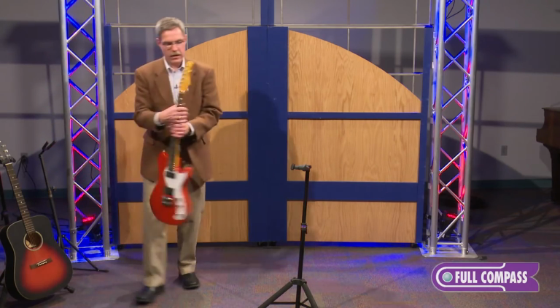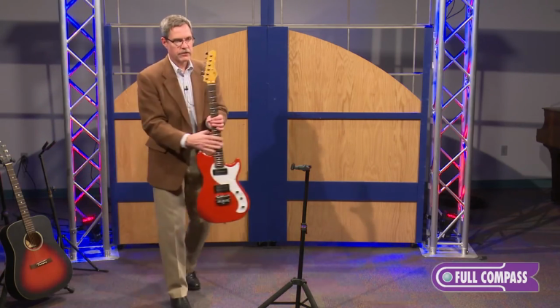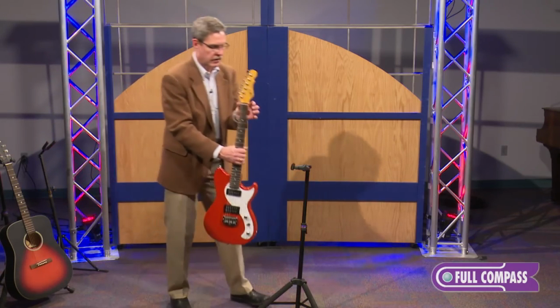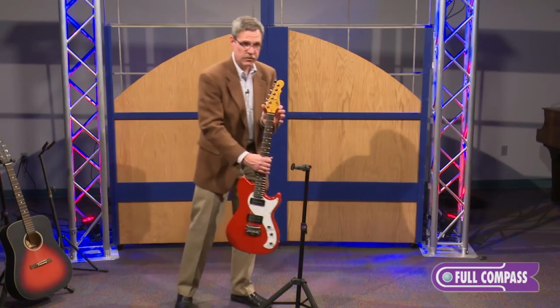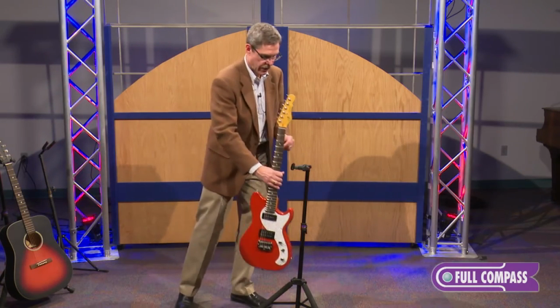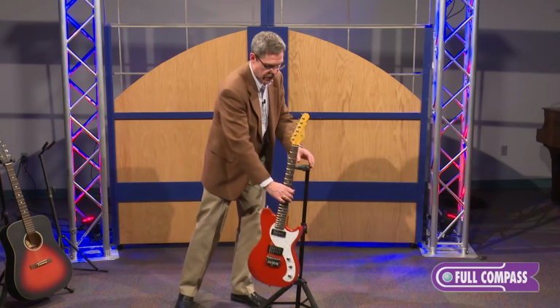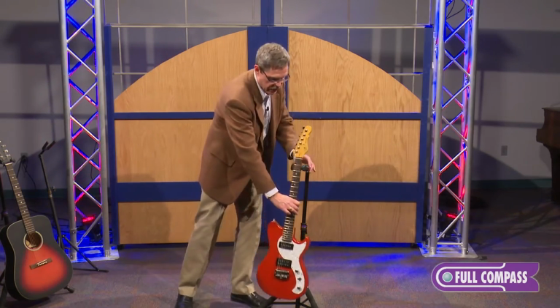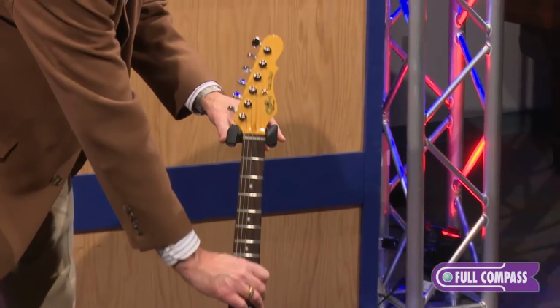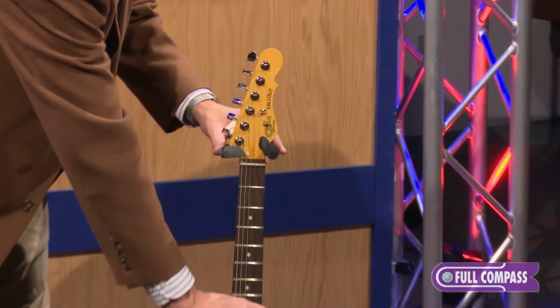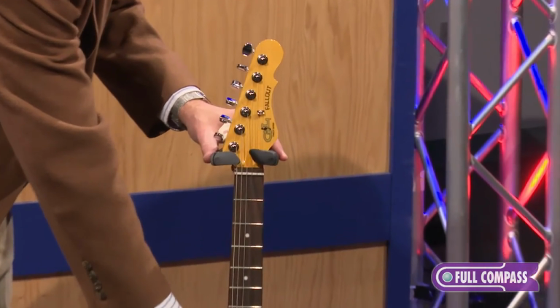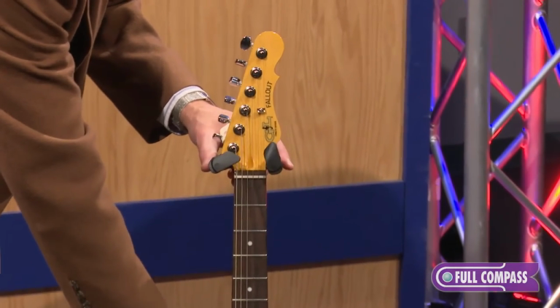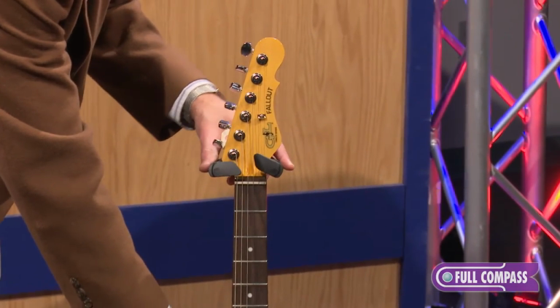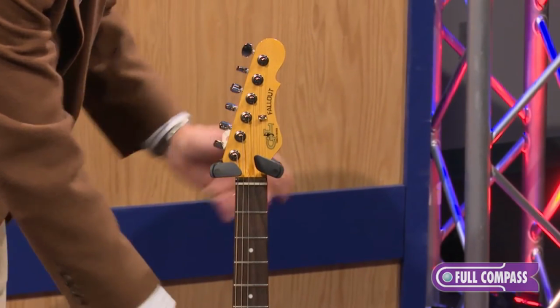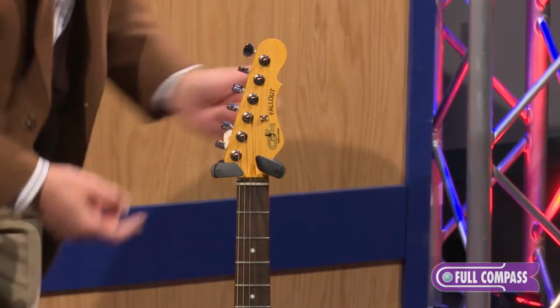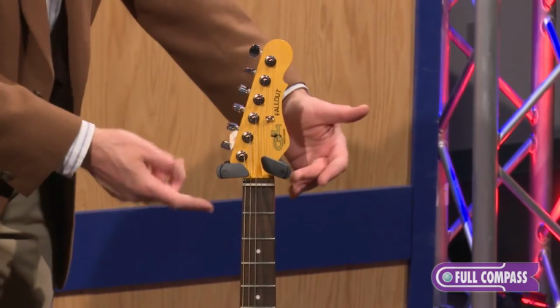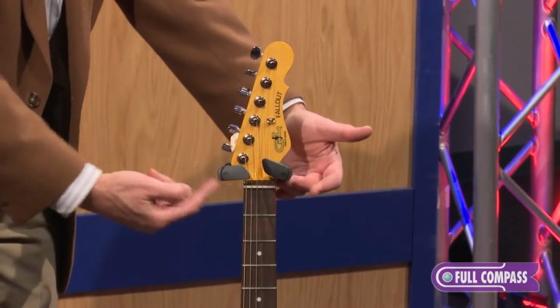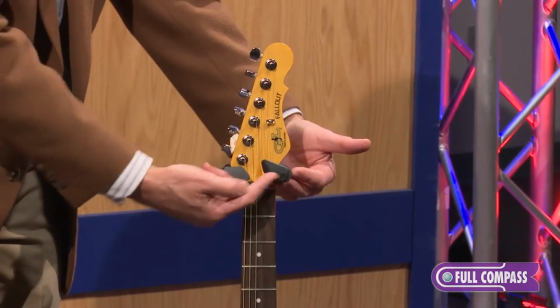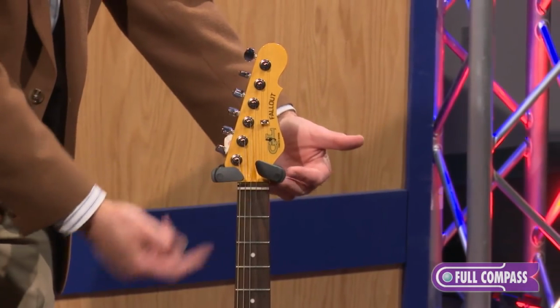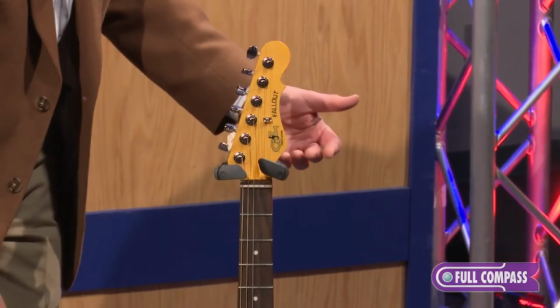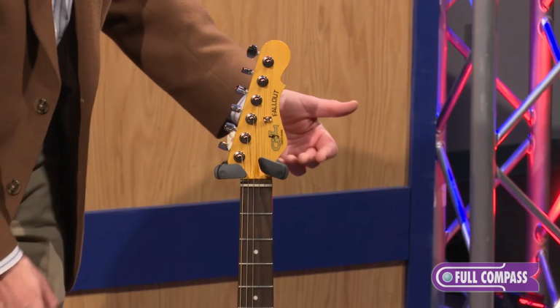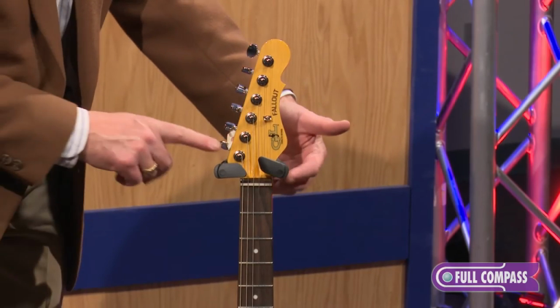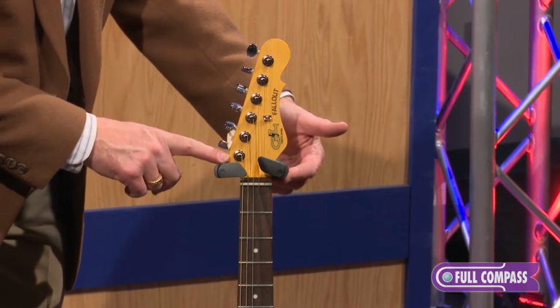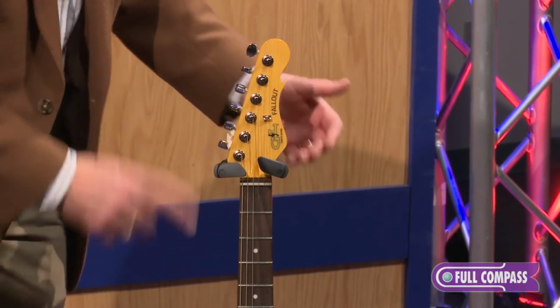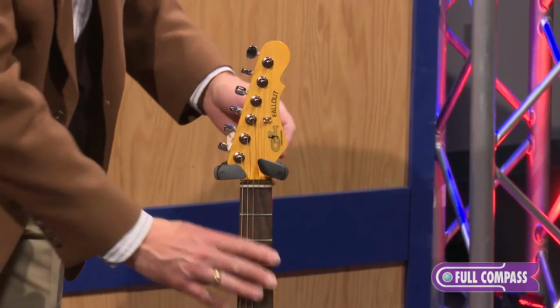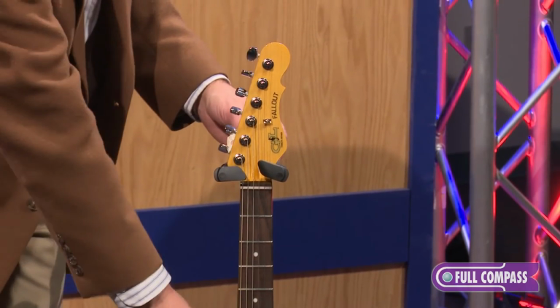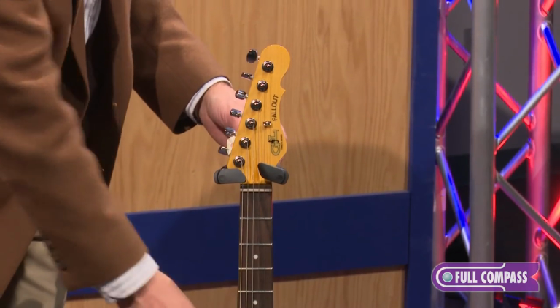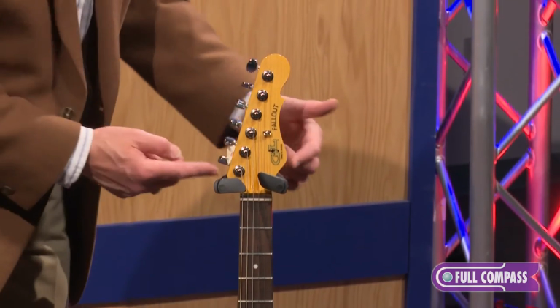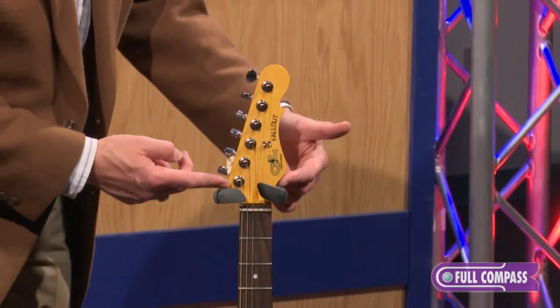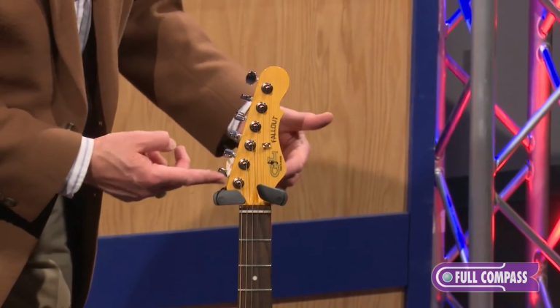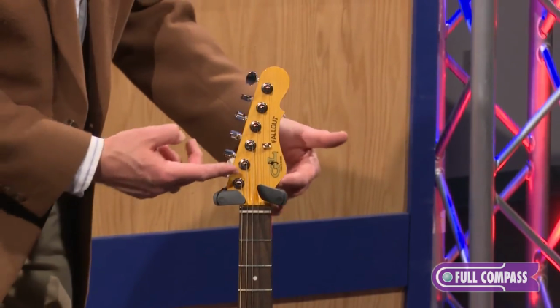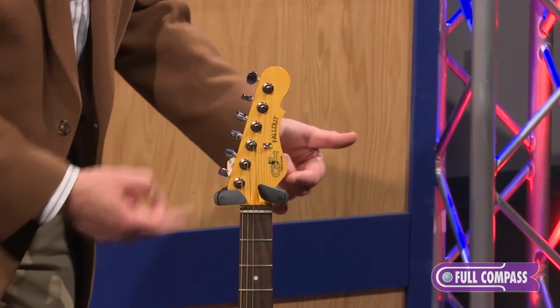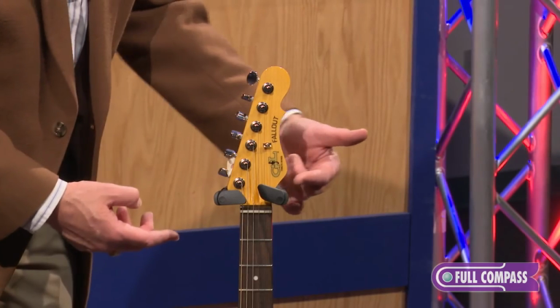This guitar has an asymmetrical headstock. And when I put the guitar headstock in this slot, you can see how the gates work differently. We're actually allowing the guitar to hang free without putting undue stress on either side of the neck.